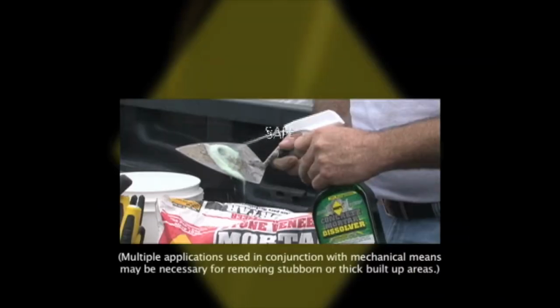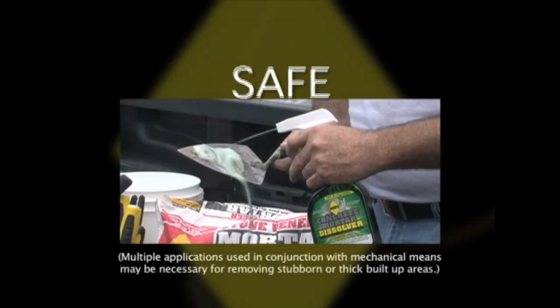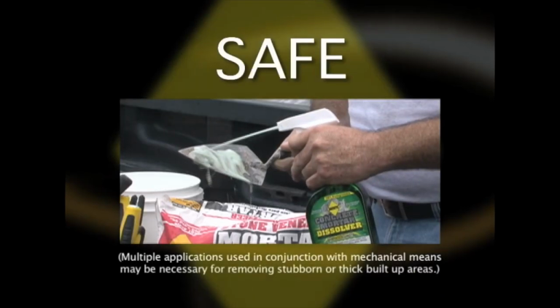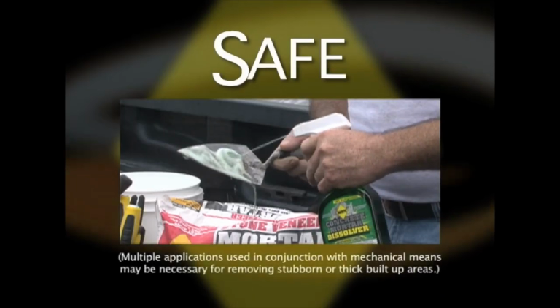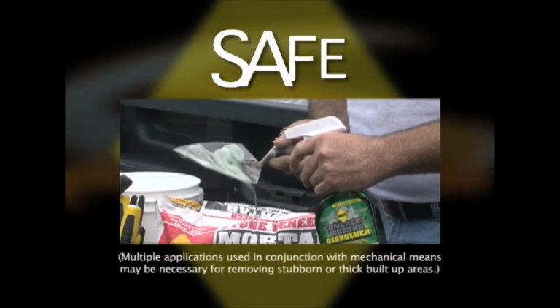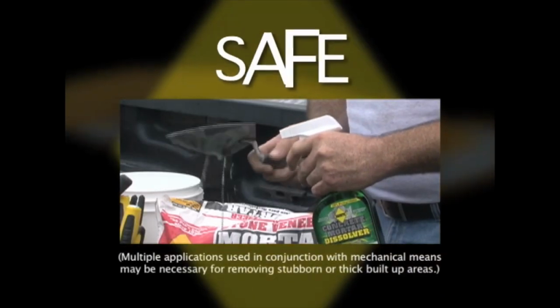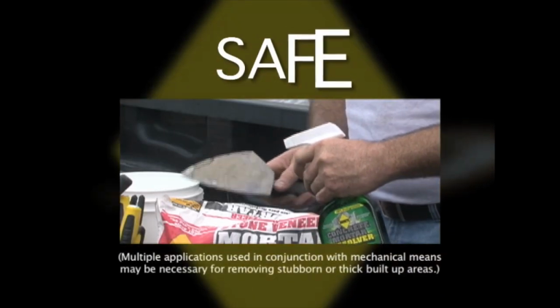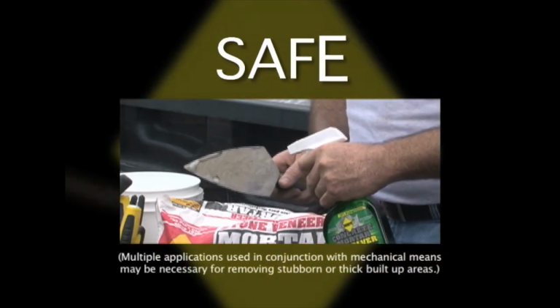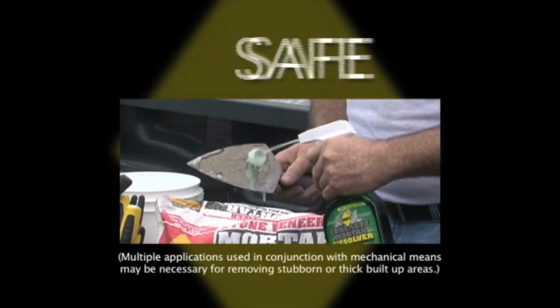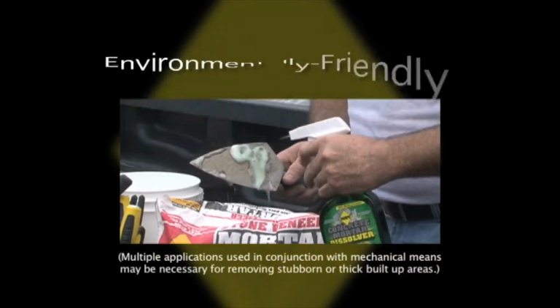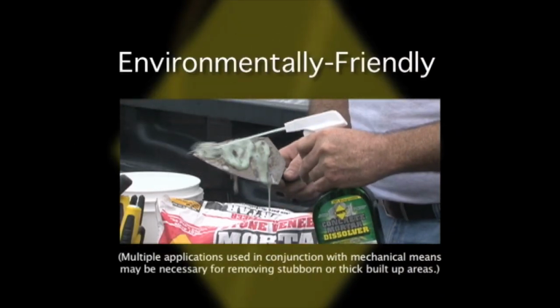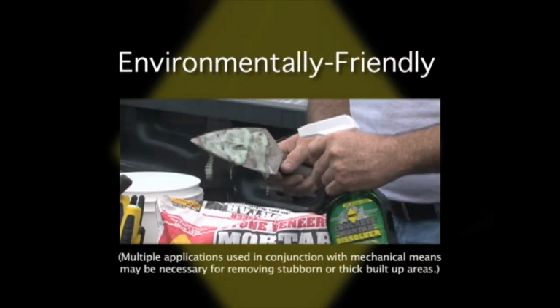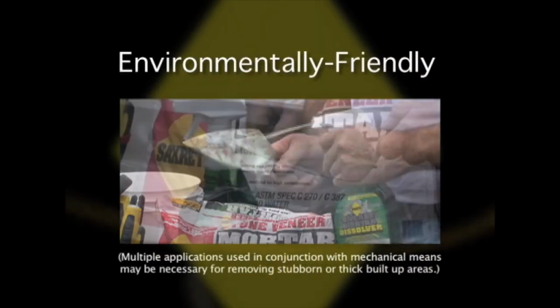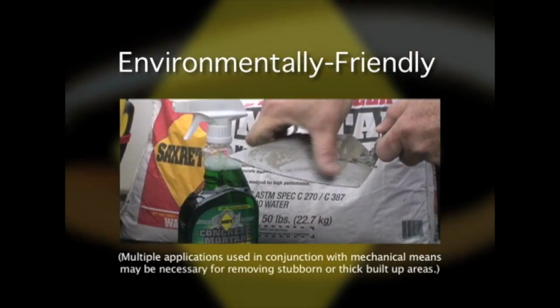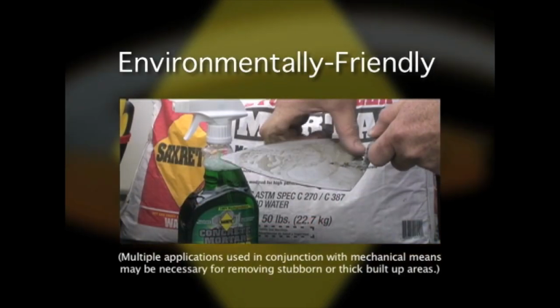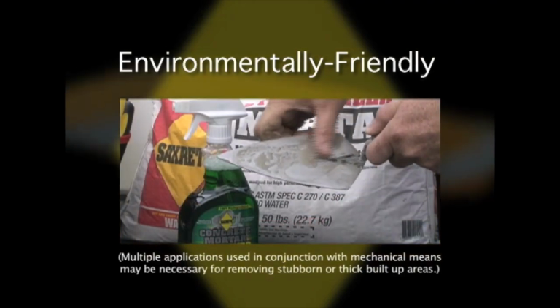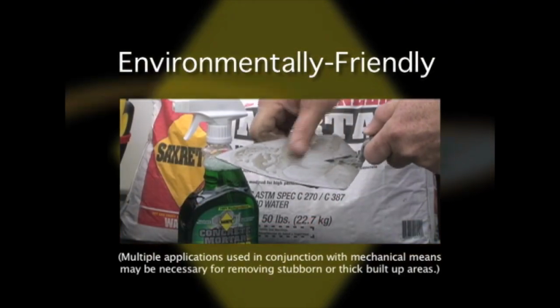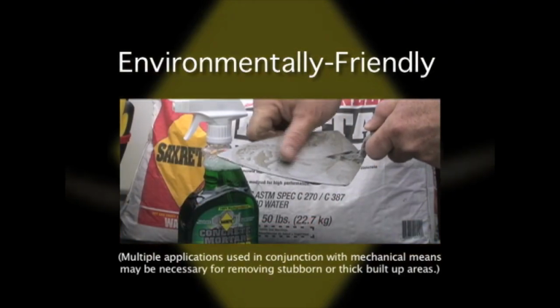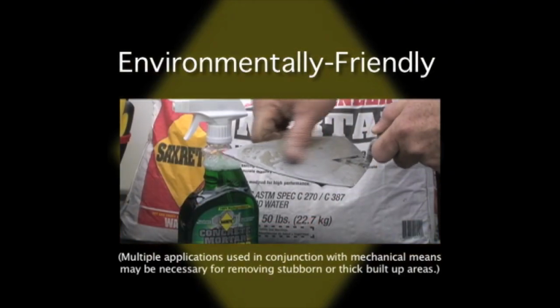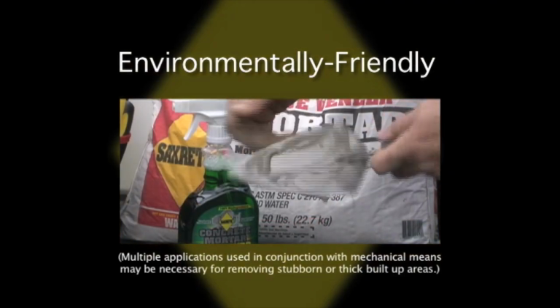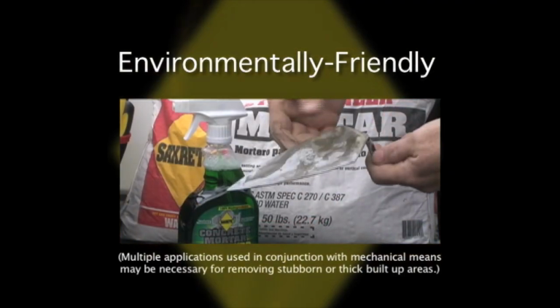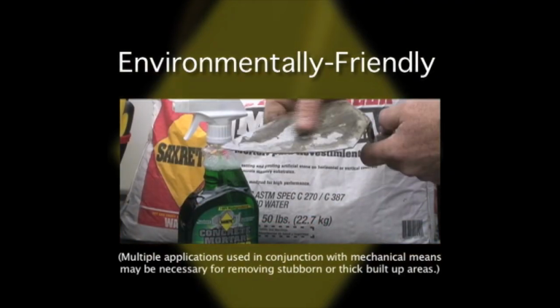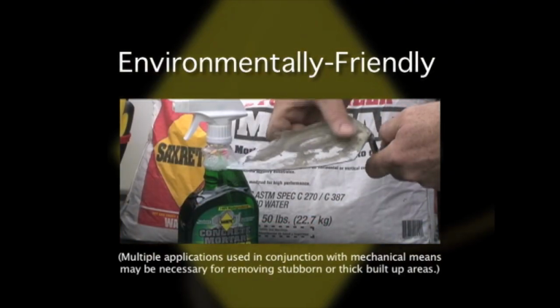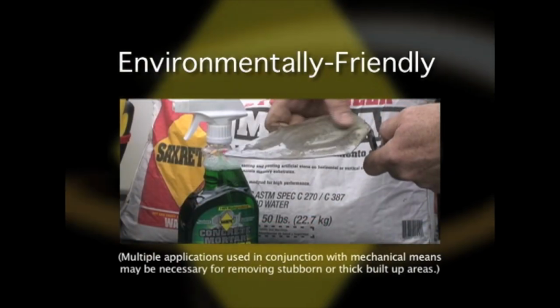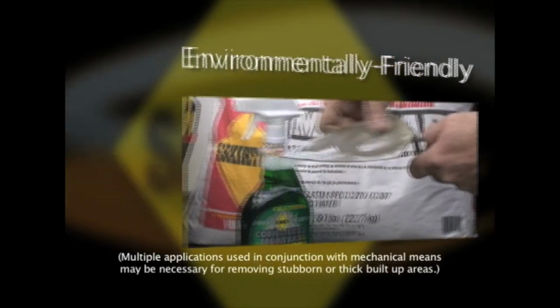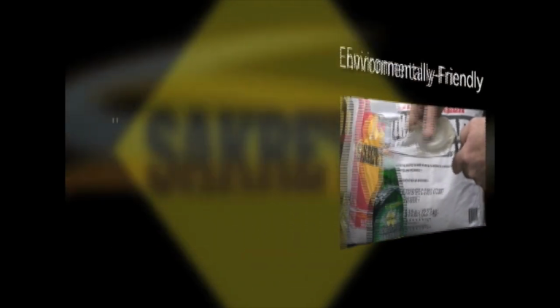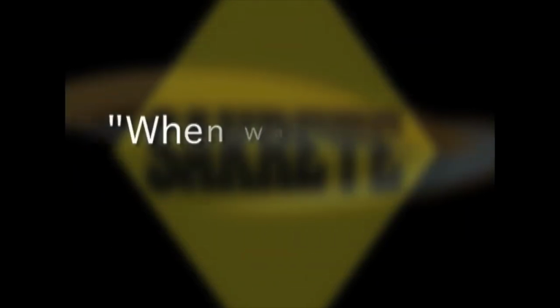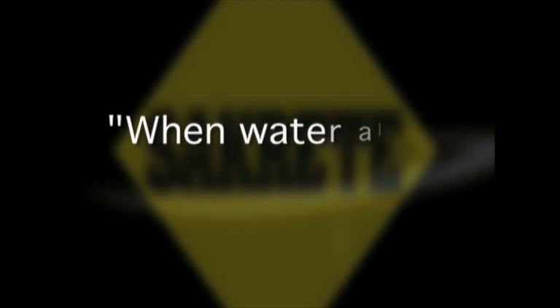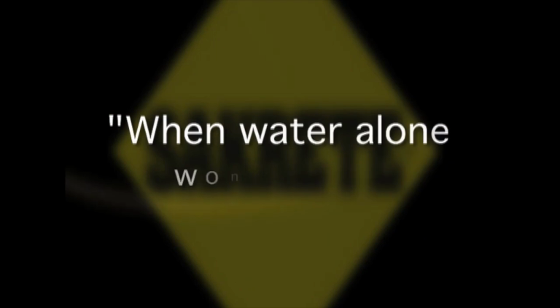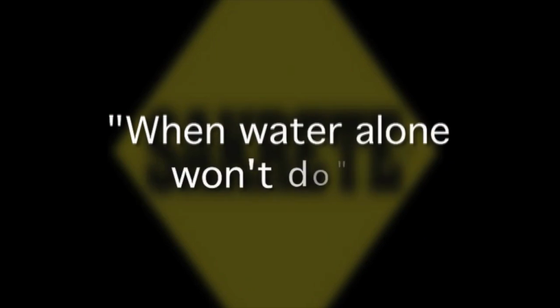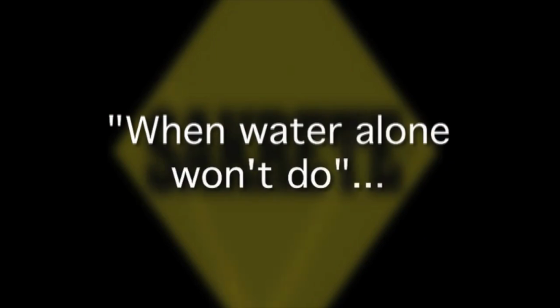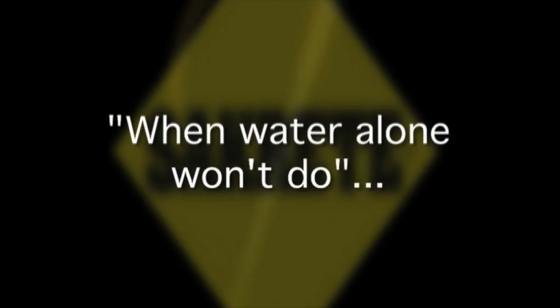Sacrete Concrete Mortar Dissolver is a safe, environmentally friendly liquid alternative to aggressive acid concrete removers. When water alone won't do.